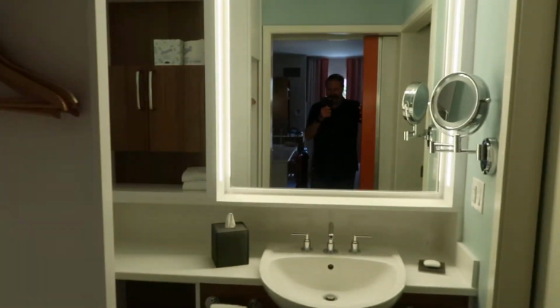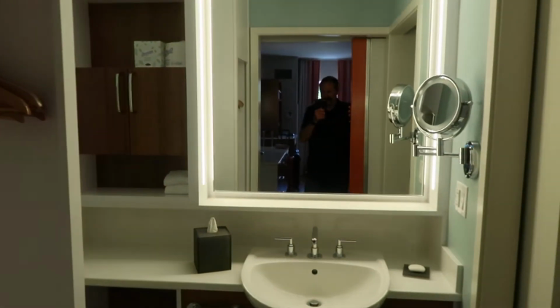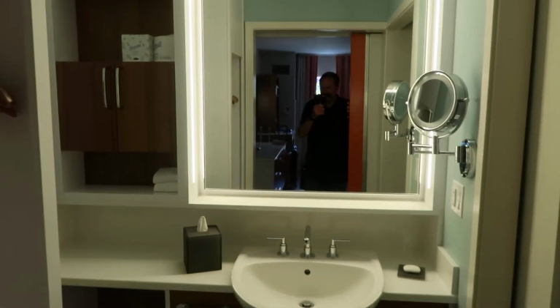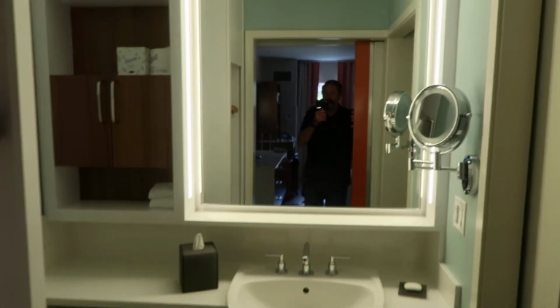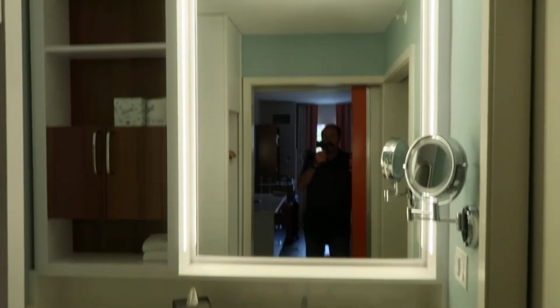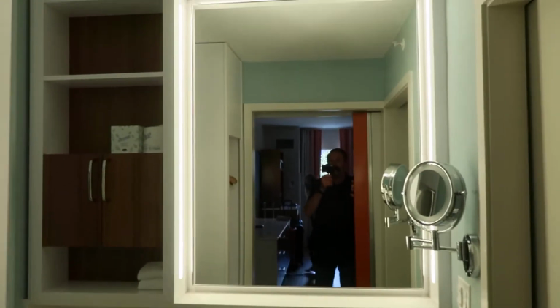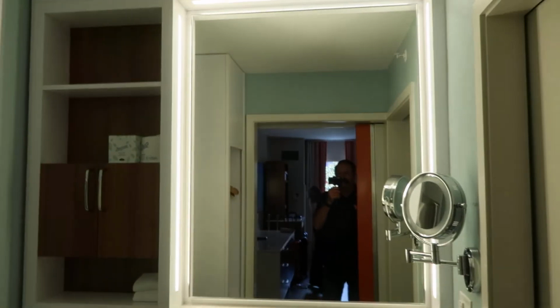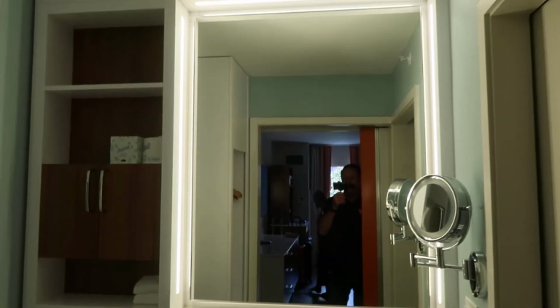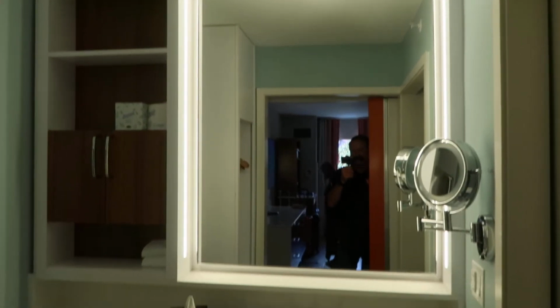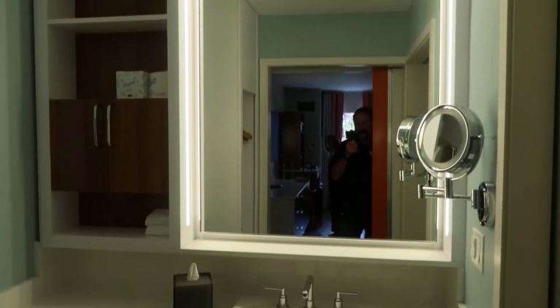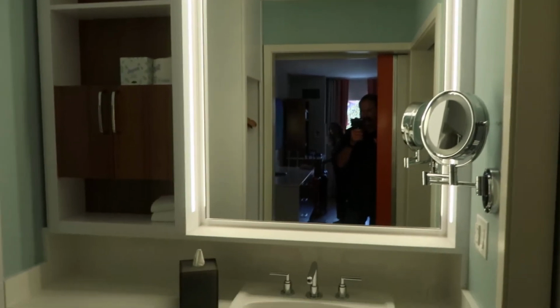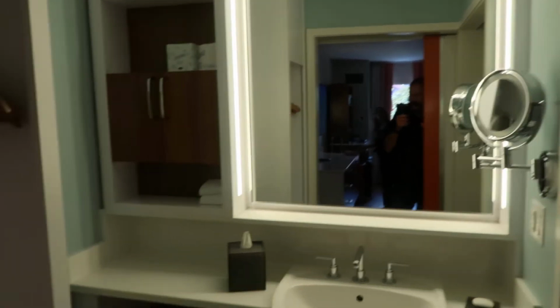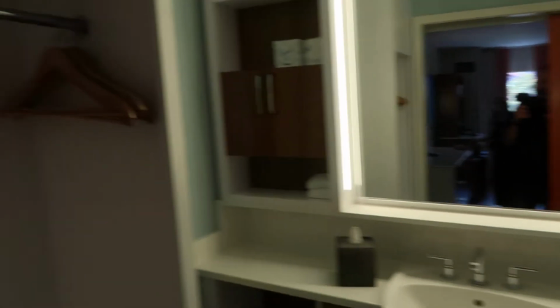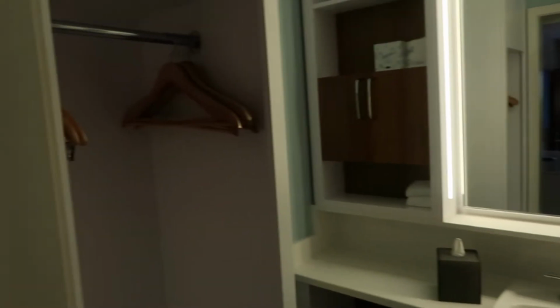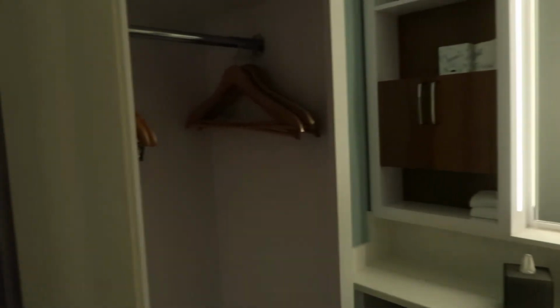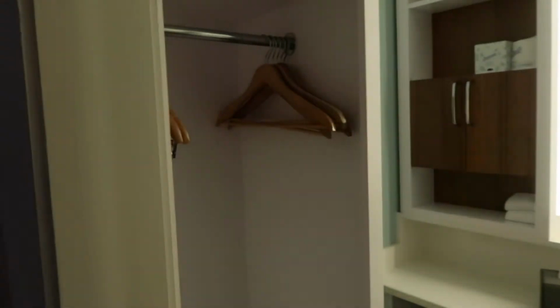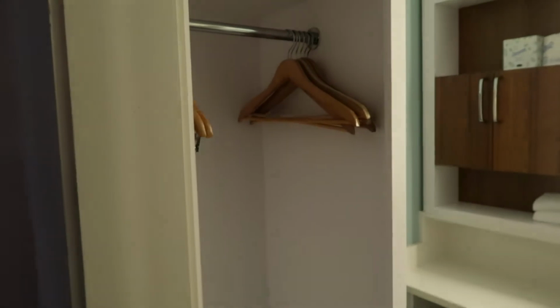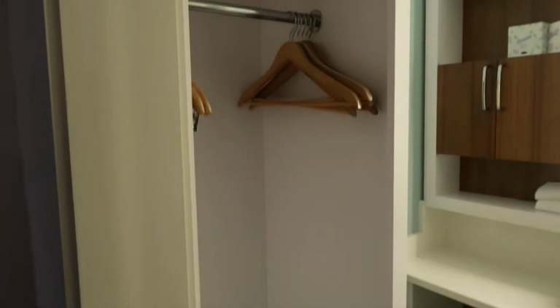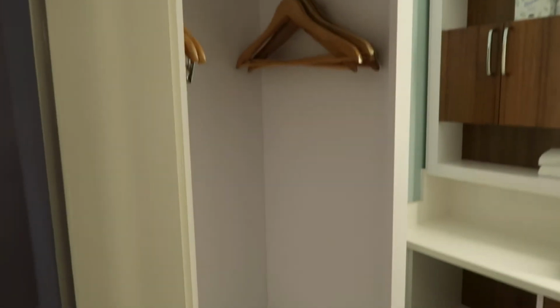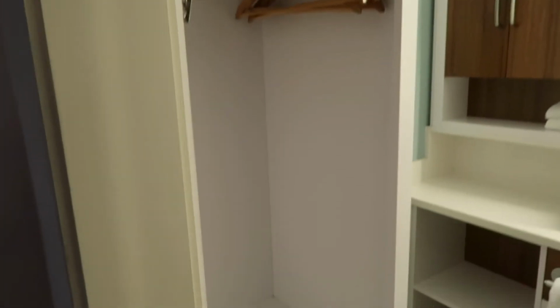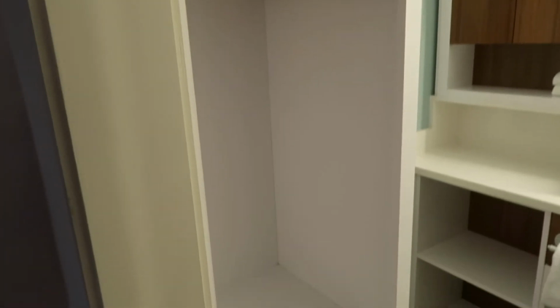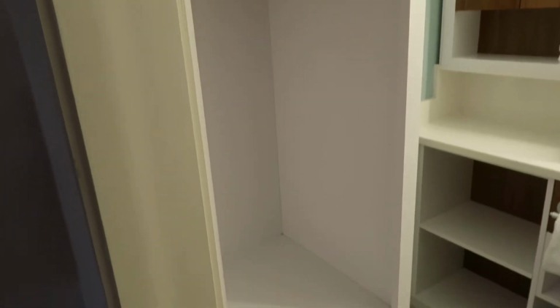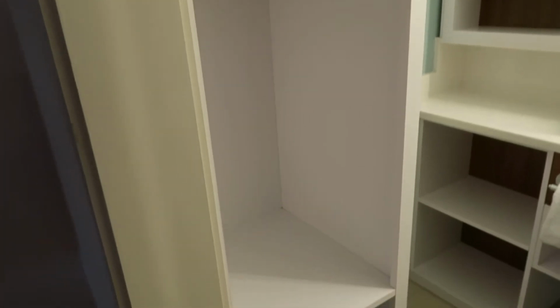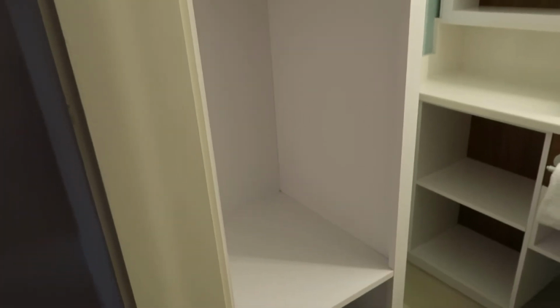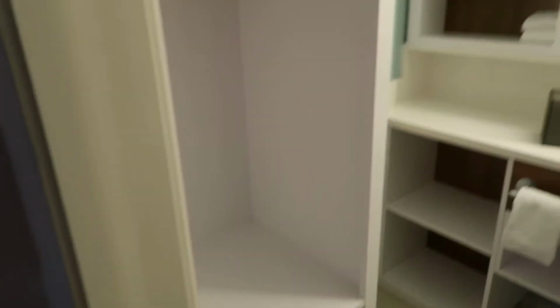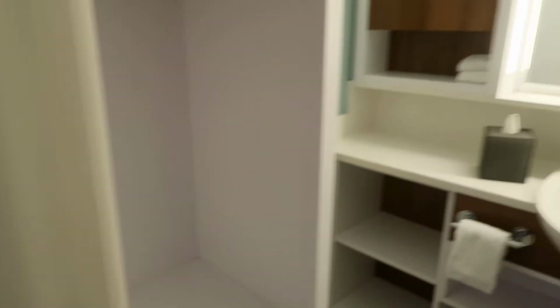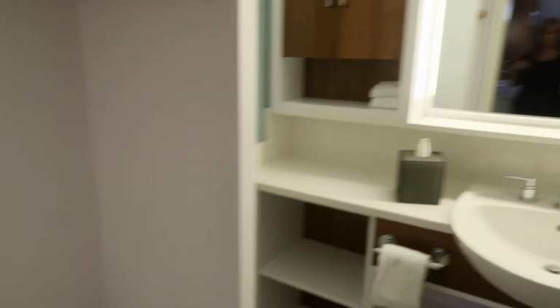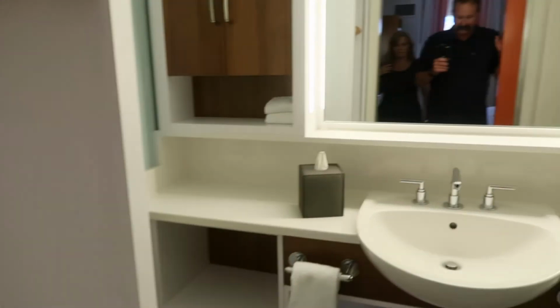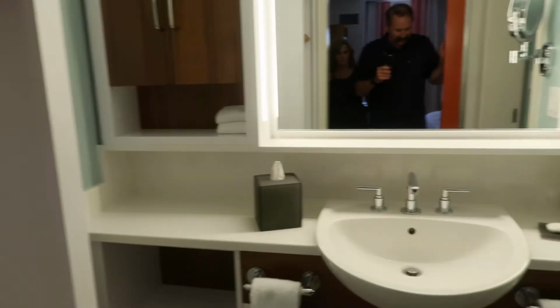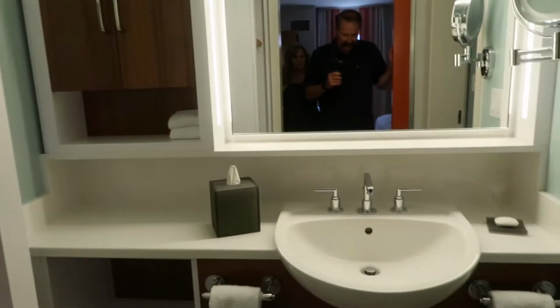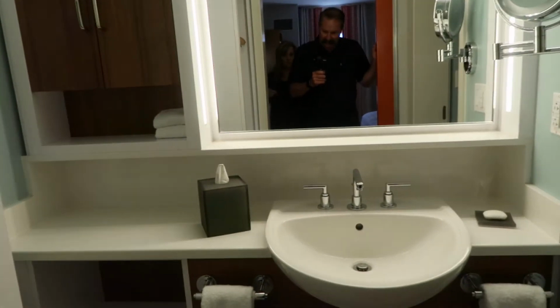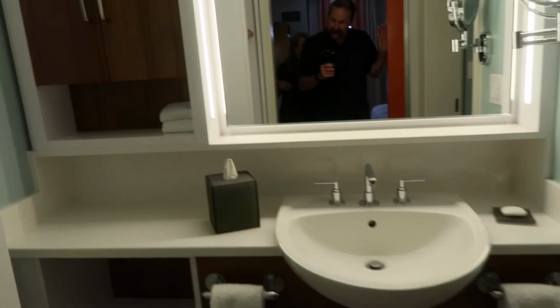That leads into the bathroom. I like the lighting around the mirror and the bathroom overall. There's also one area to hang clothes.